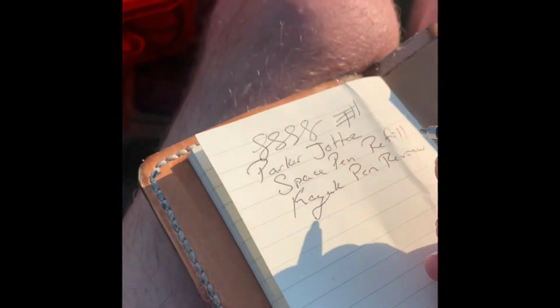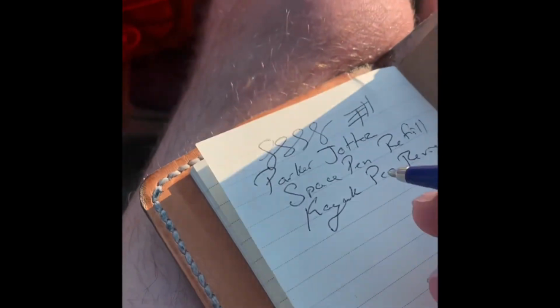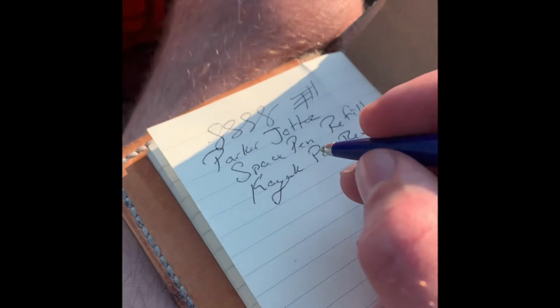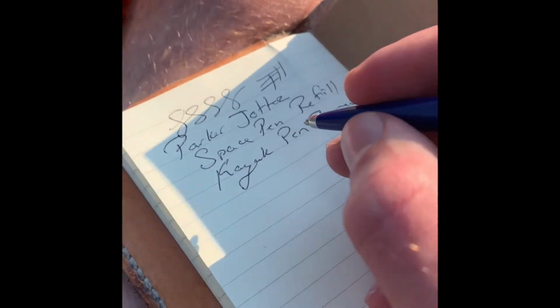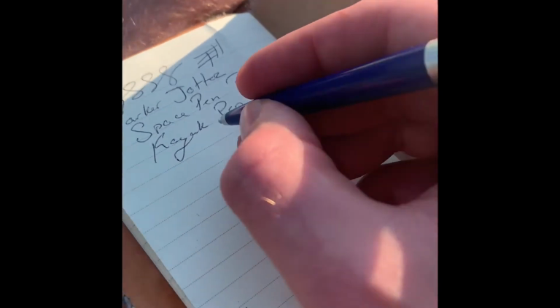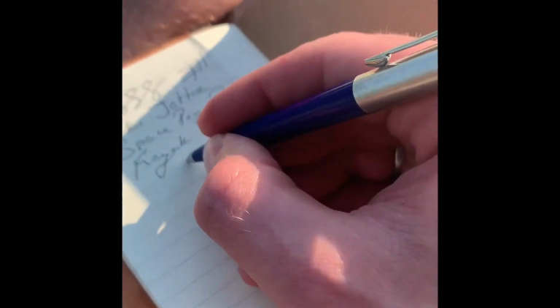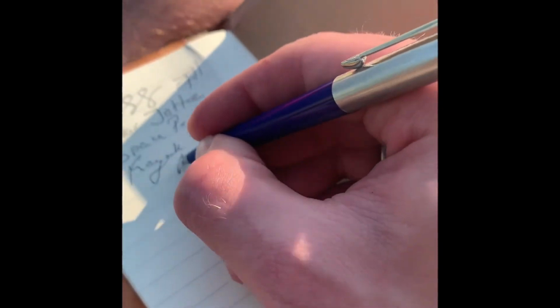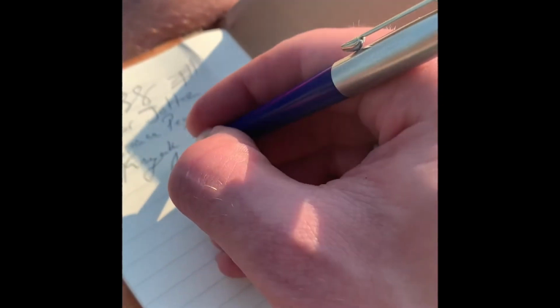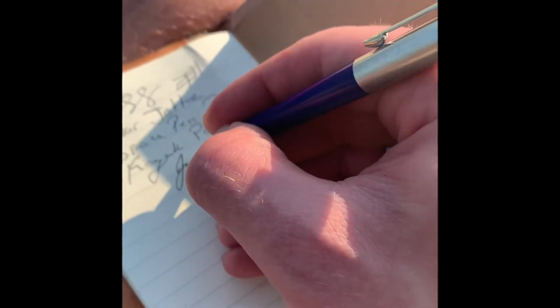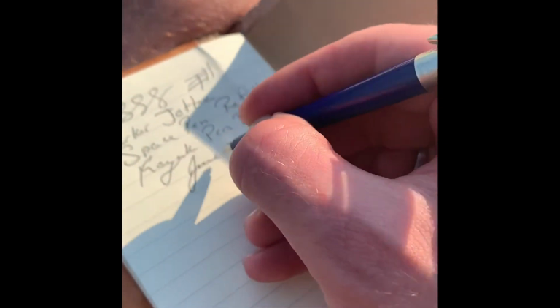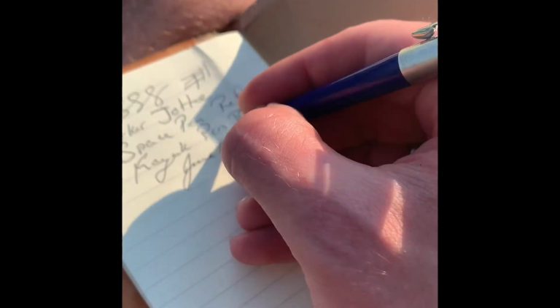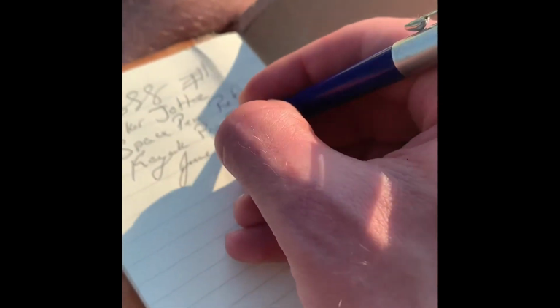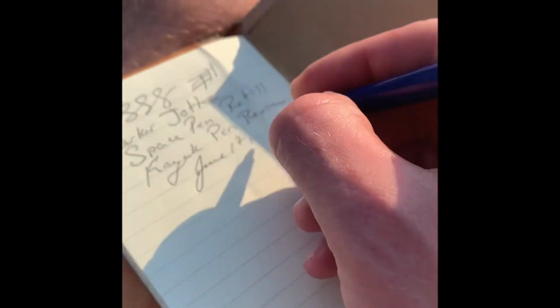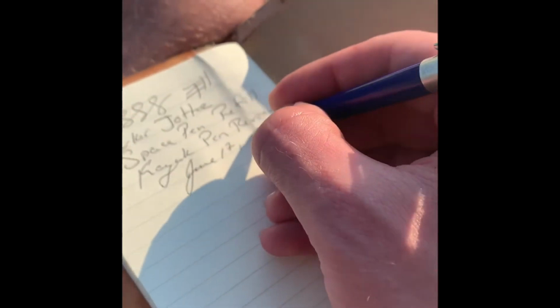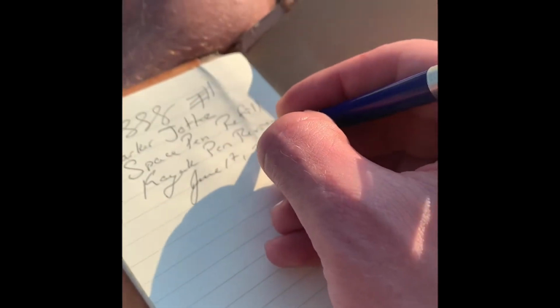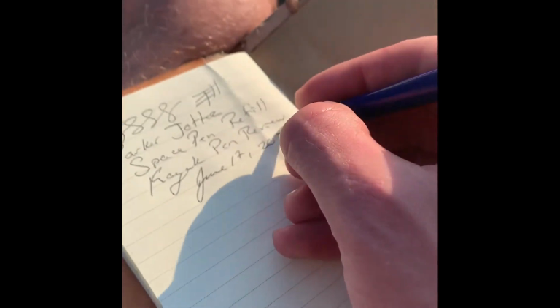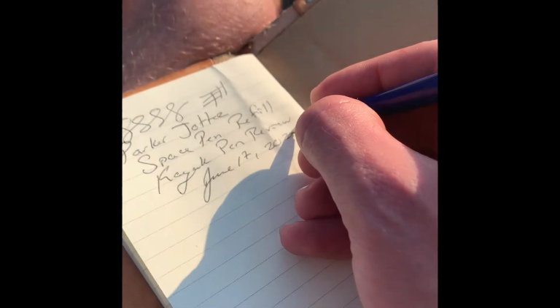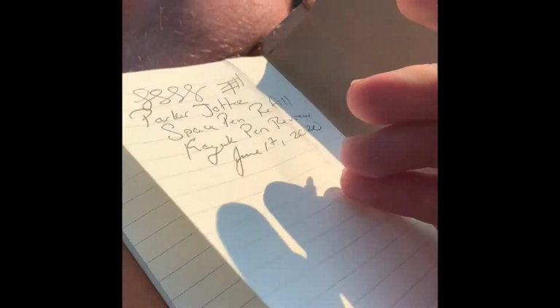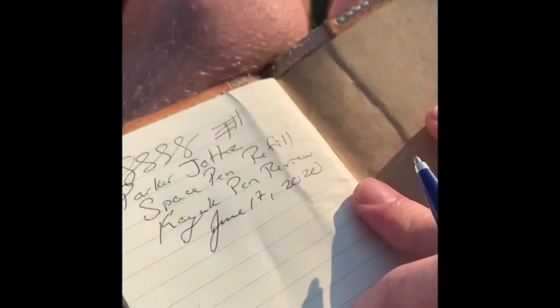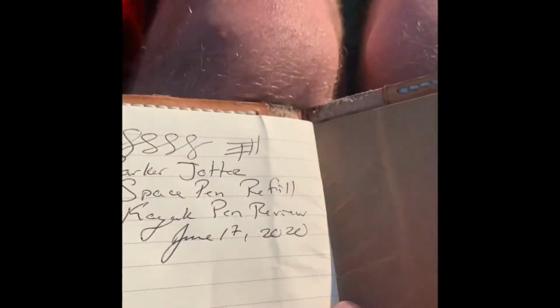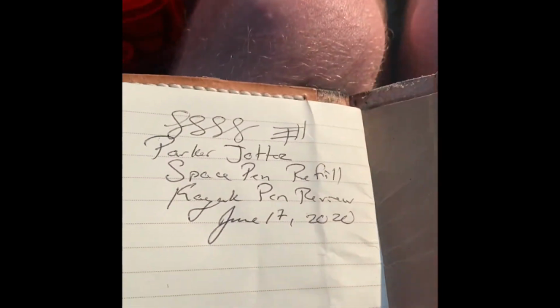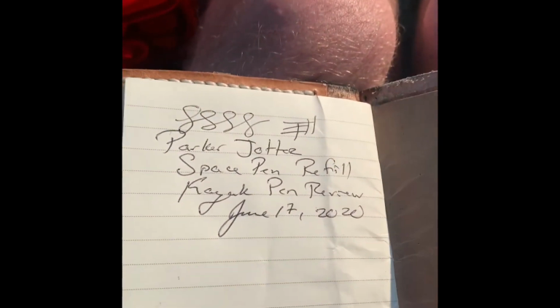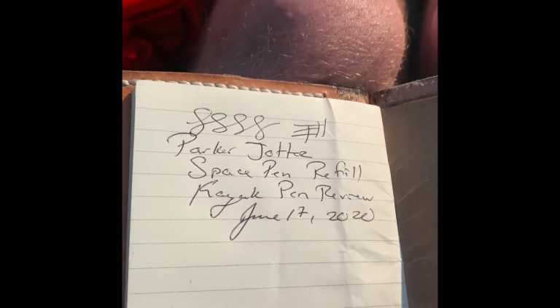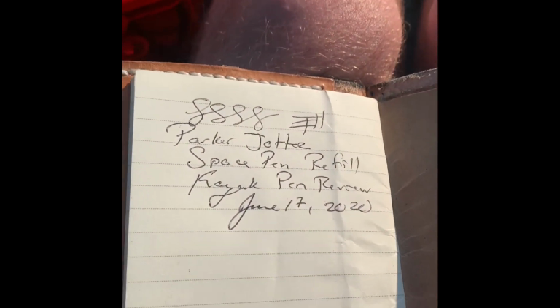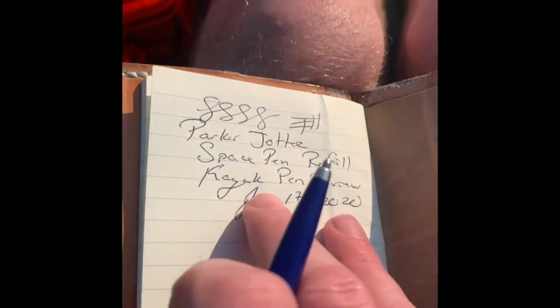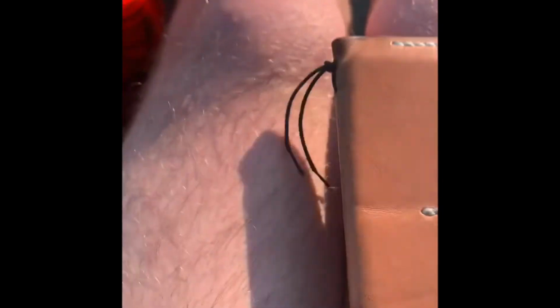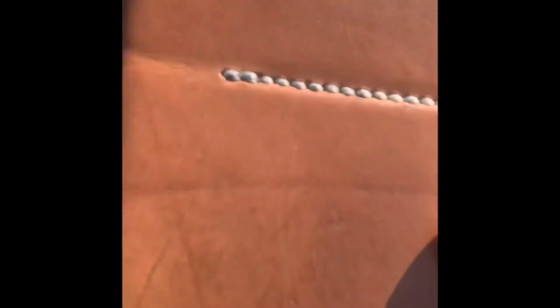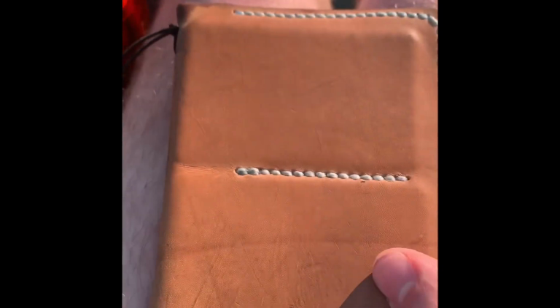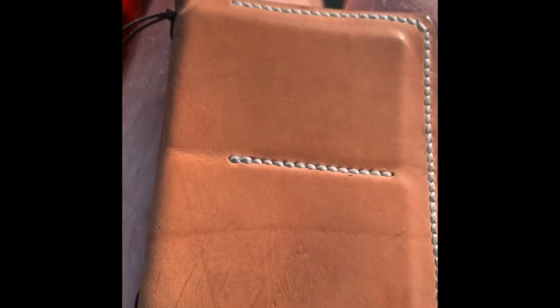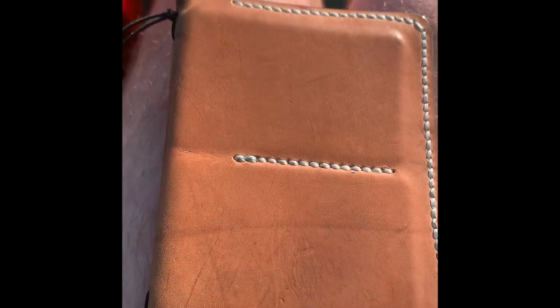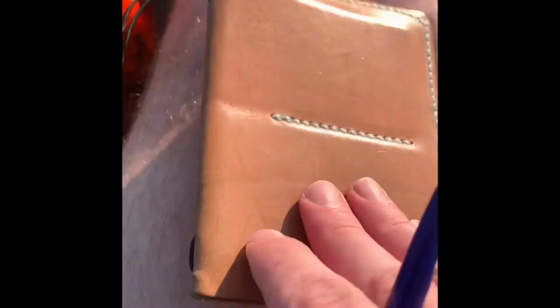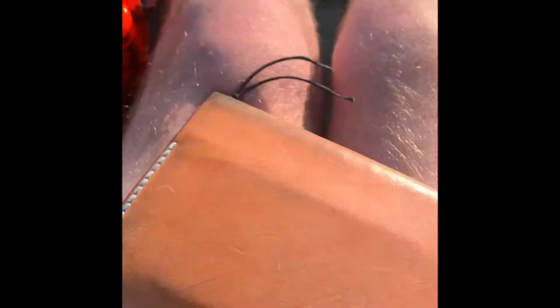What is today? Today is — I'll say it's the 17th. June 17th, 2020. Just in my little notebook that I carry with me all the time.